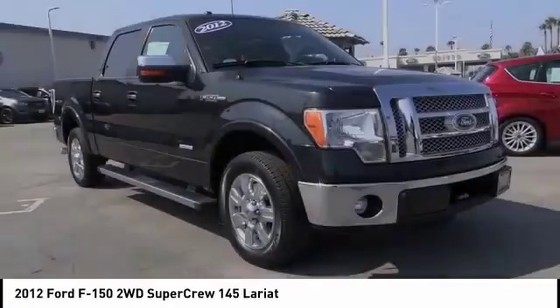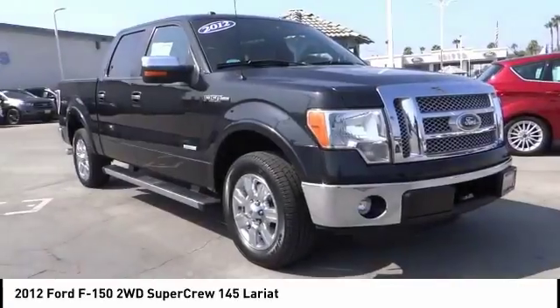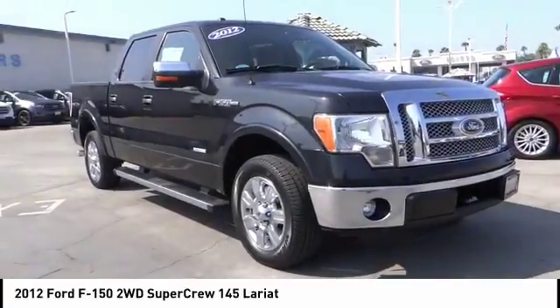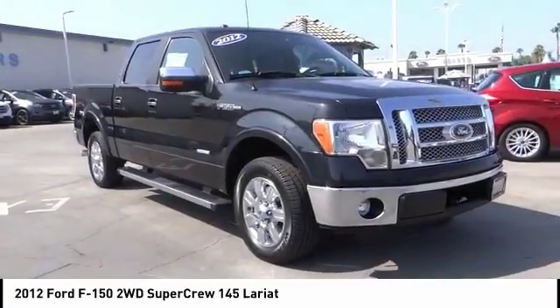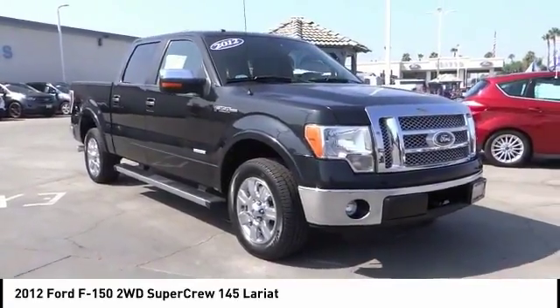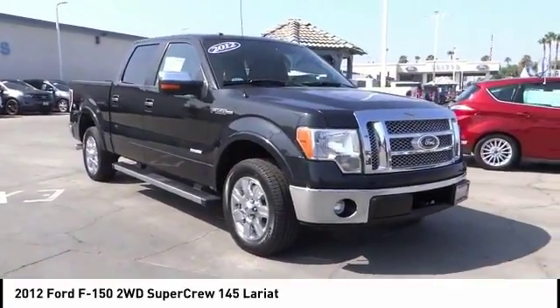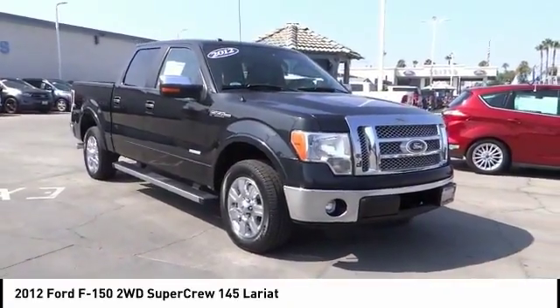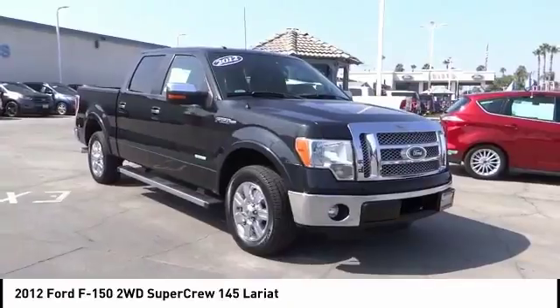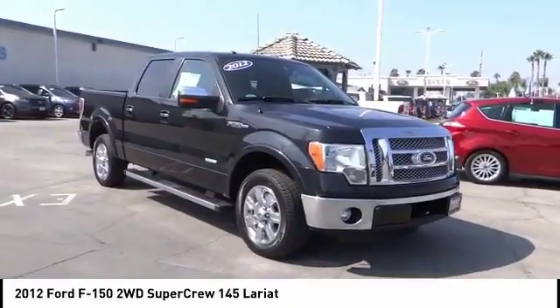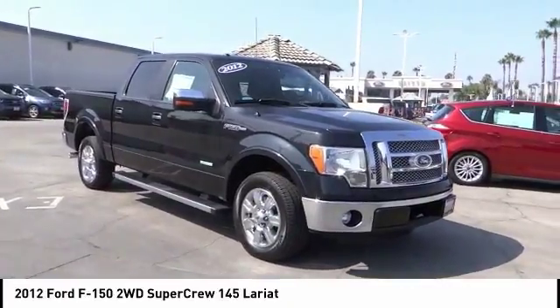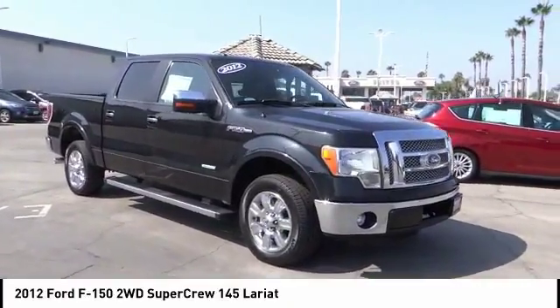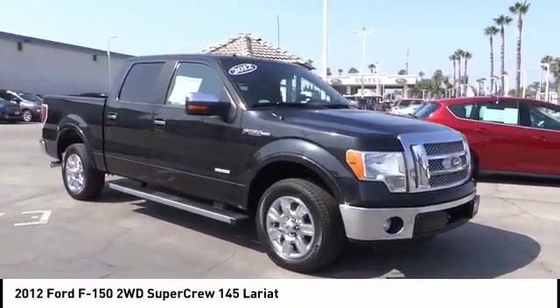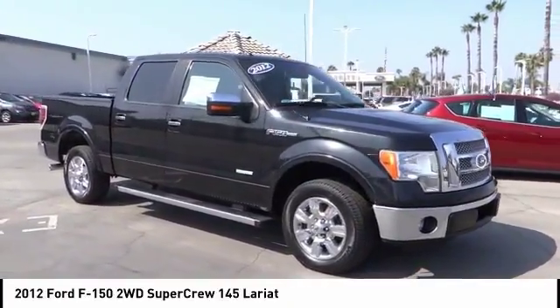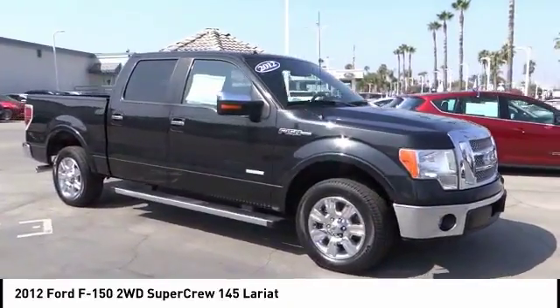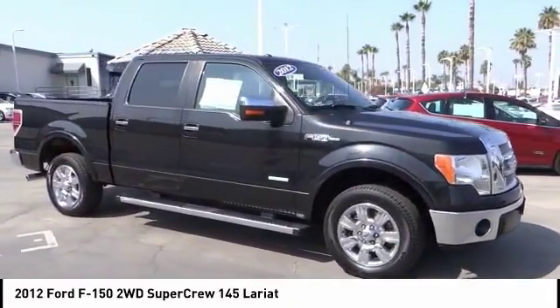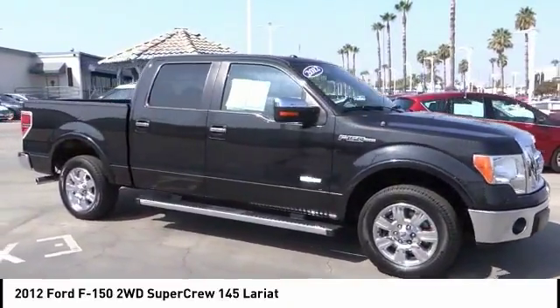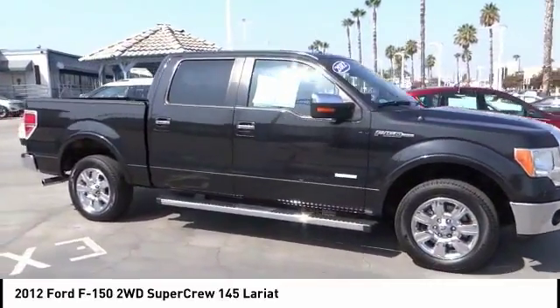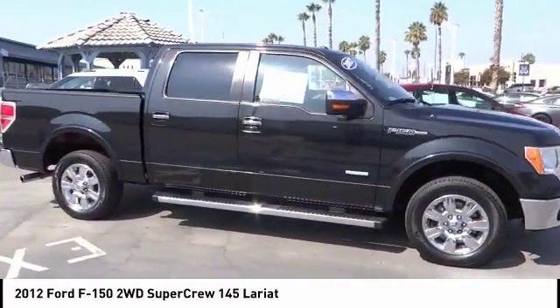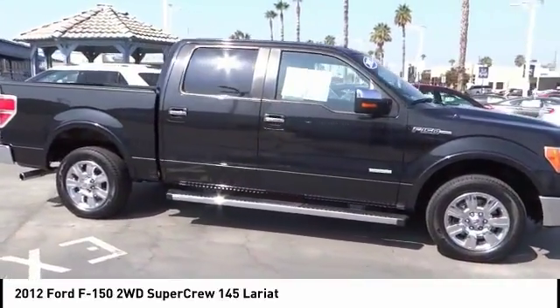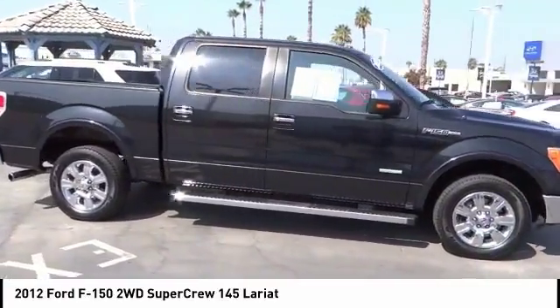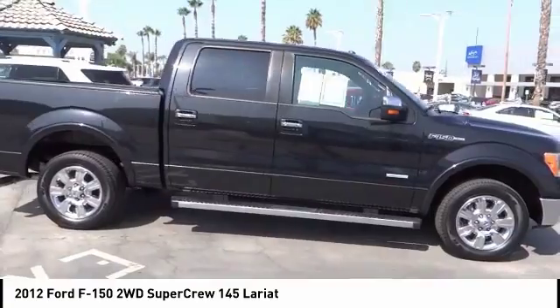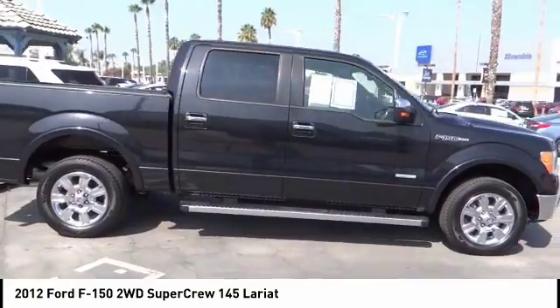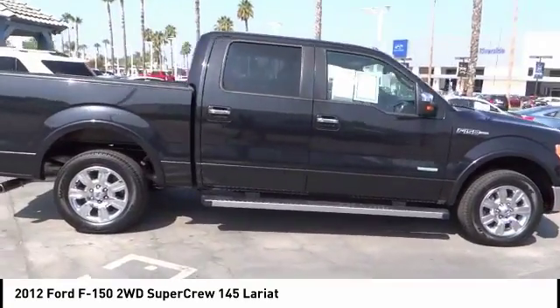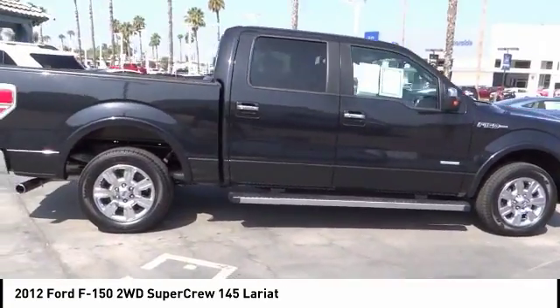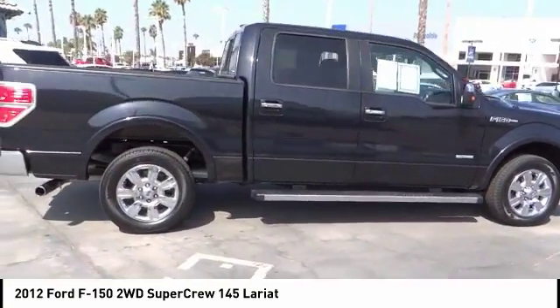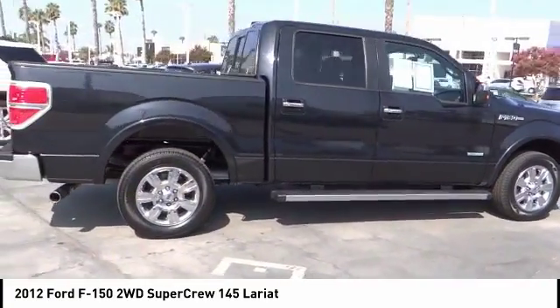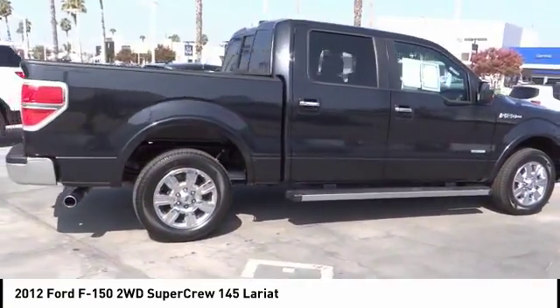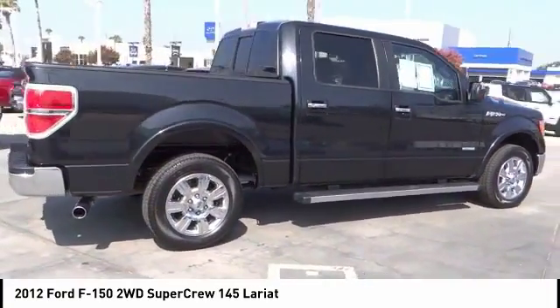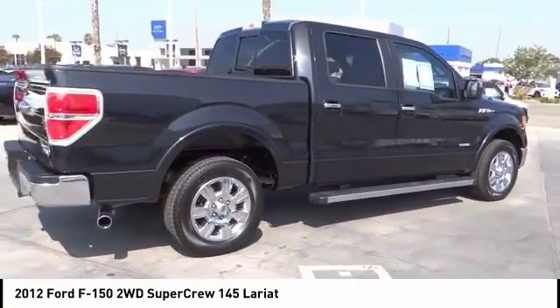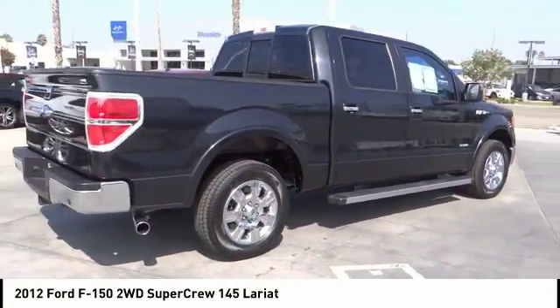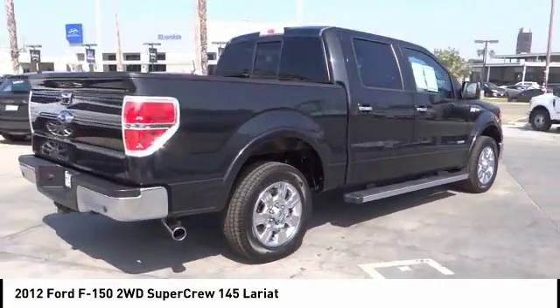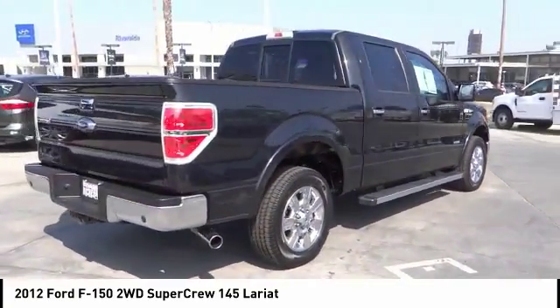You are going to love this 2012 F-150. A Ford F-150 knows how to handle any situation. It's built to follow orders, no whining, and is priced below $30,000.